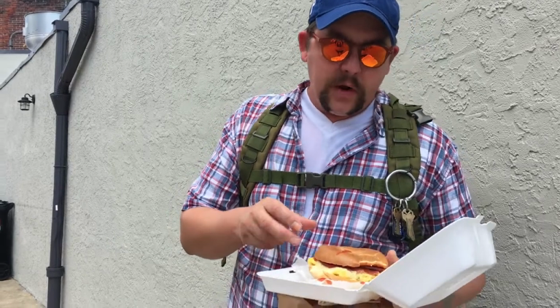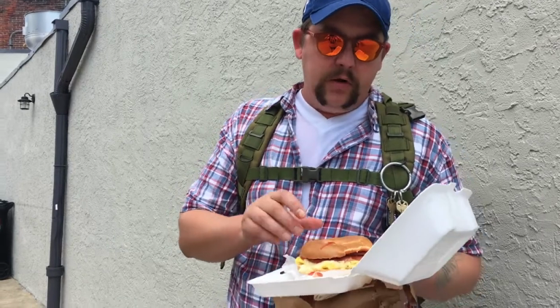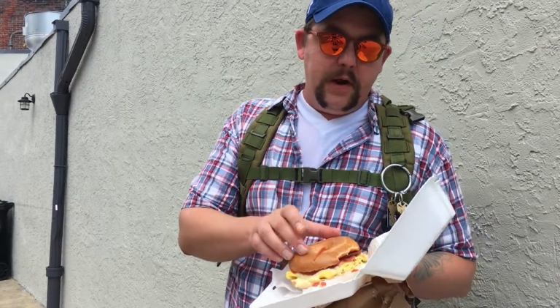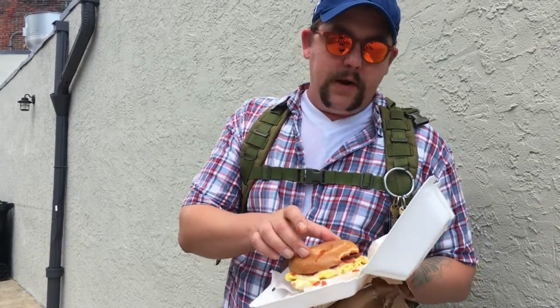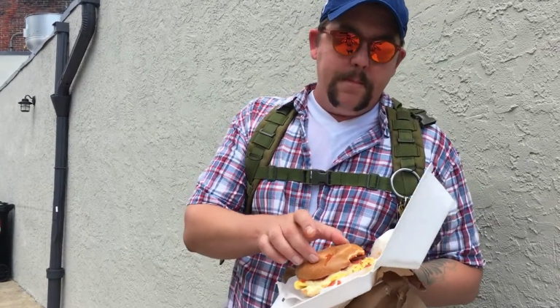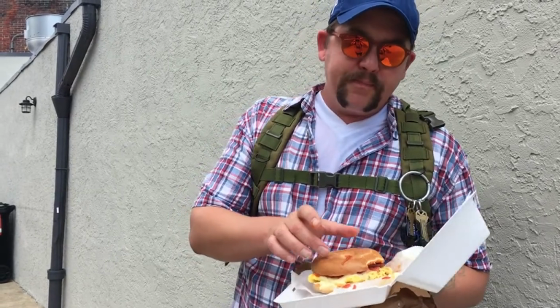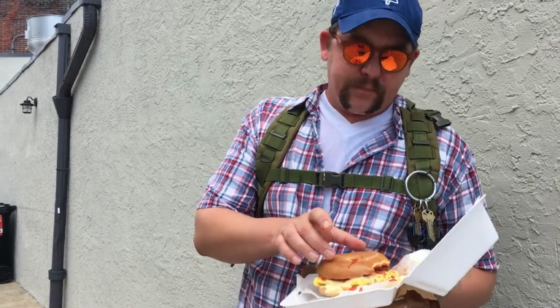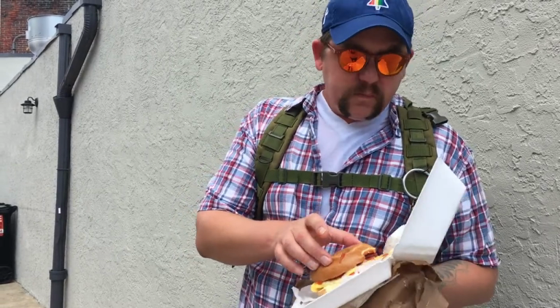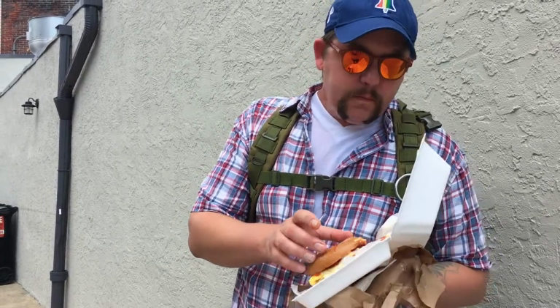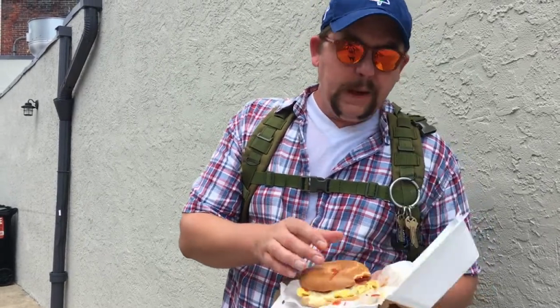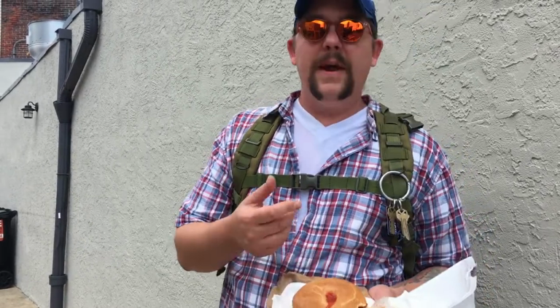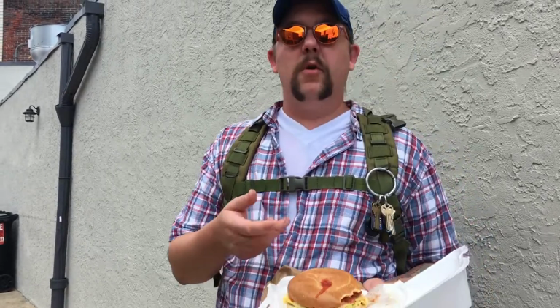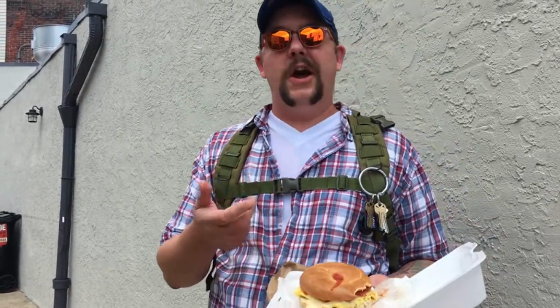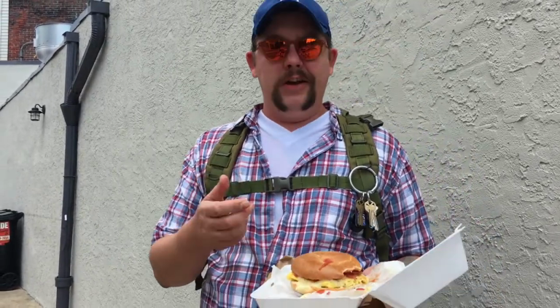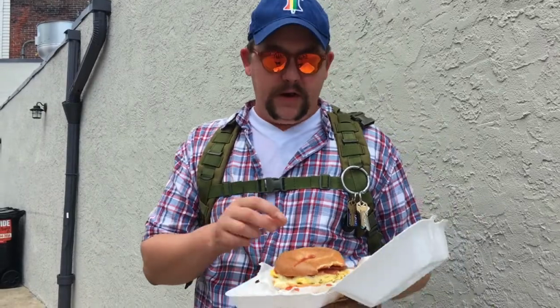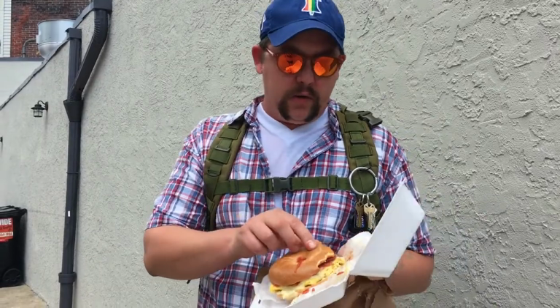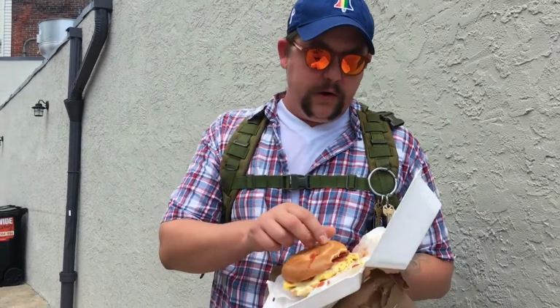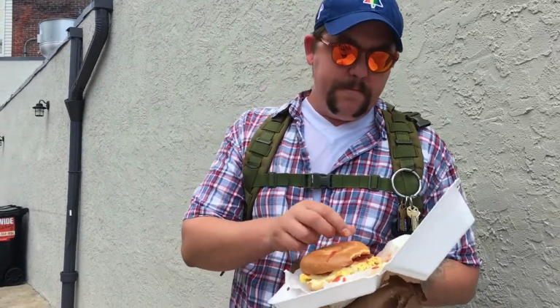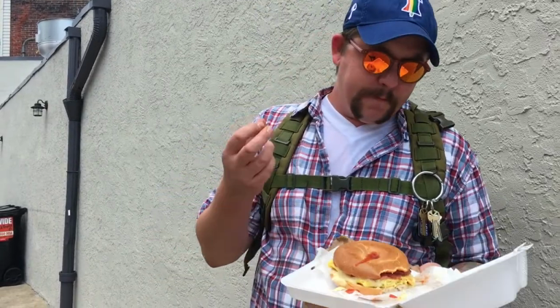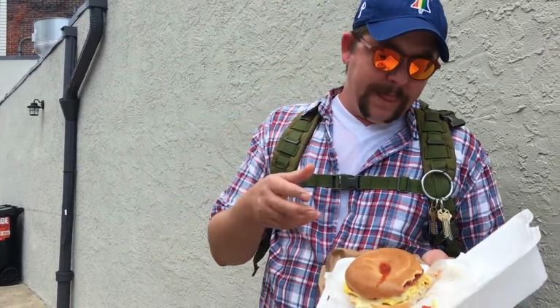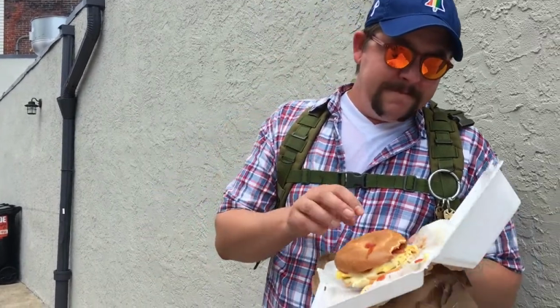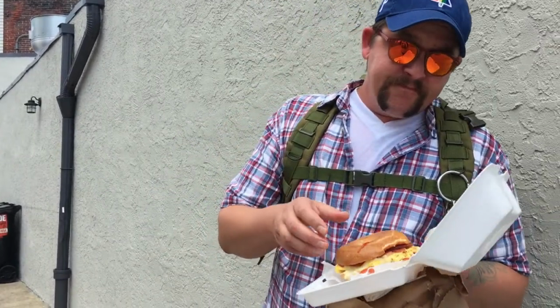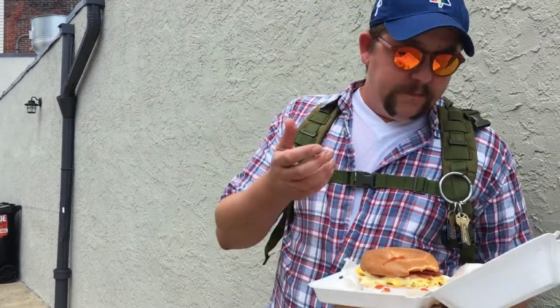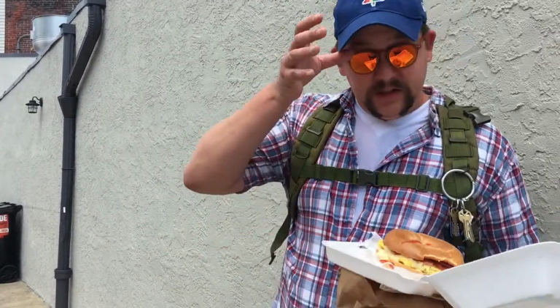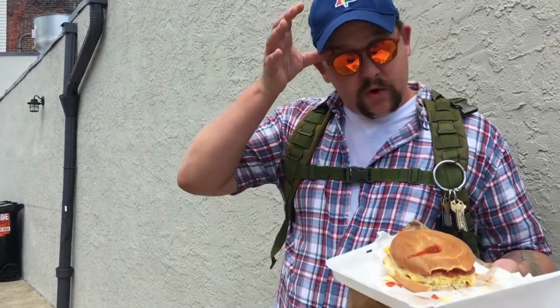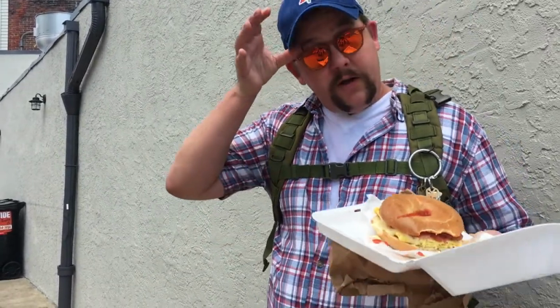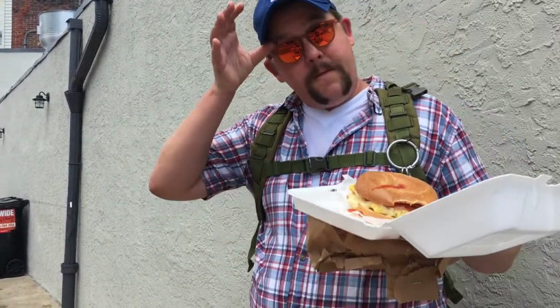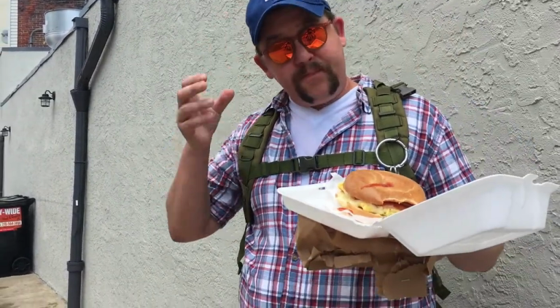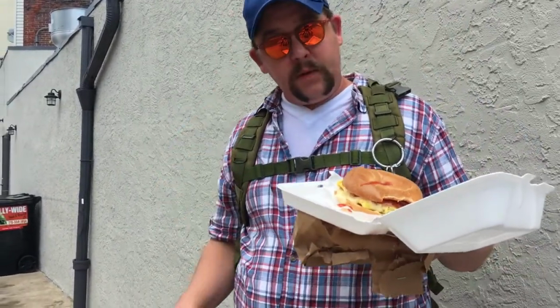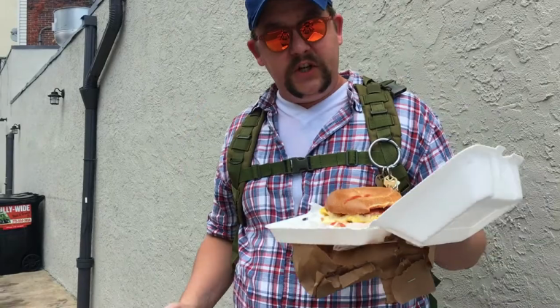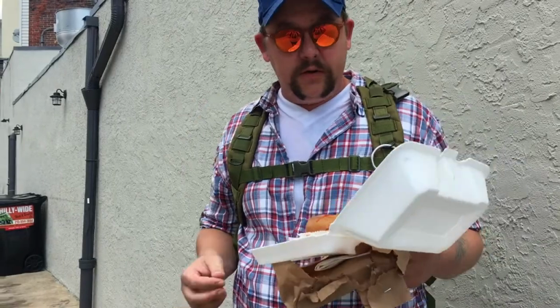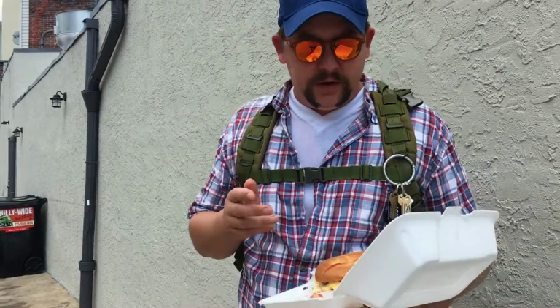I don't love it on a bagel, but the bagel is almost kind of like a hard roll, you know. Lots of pork roll on there. Cheese is all melty.